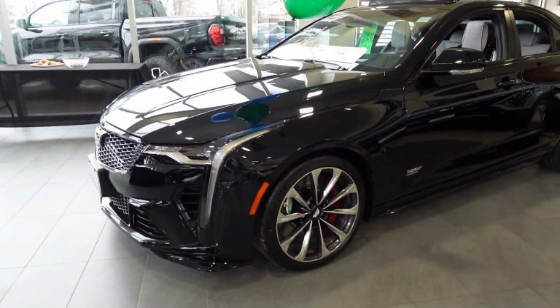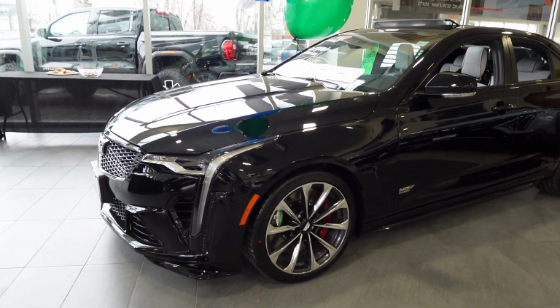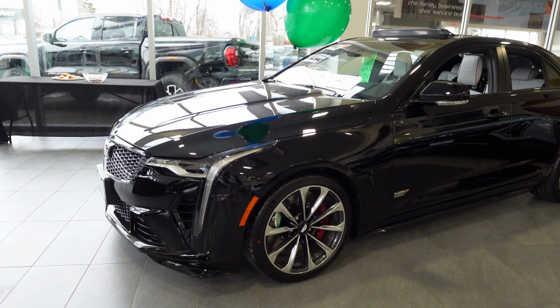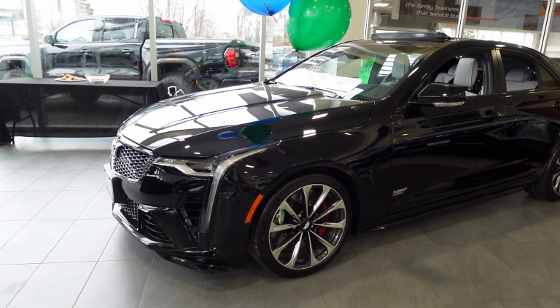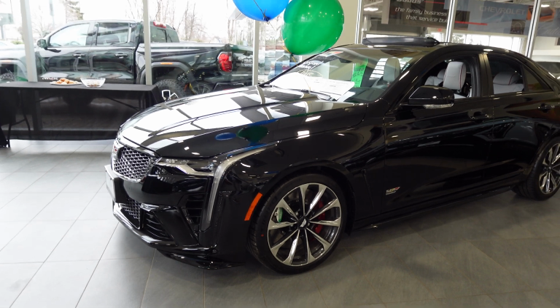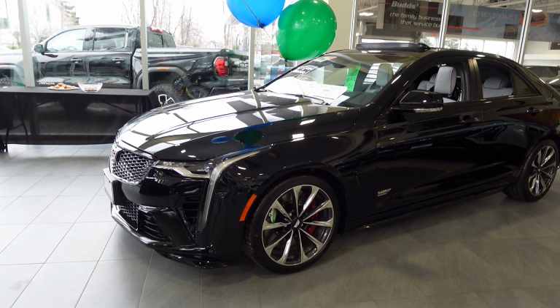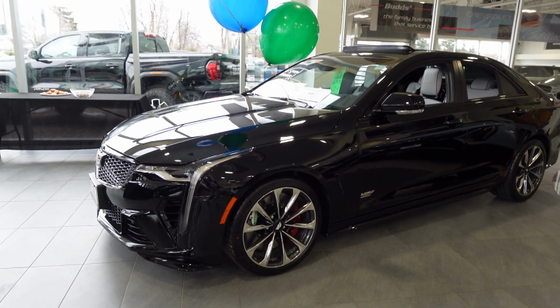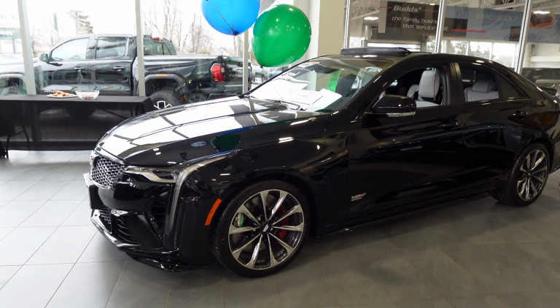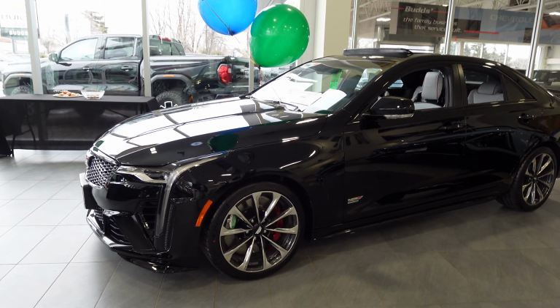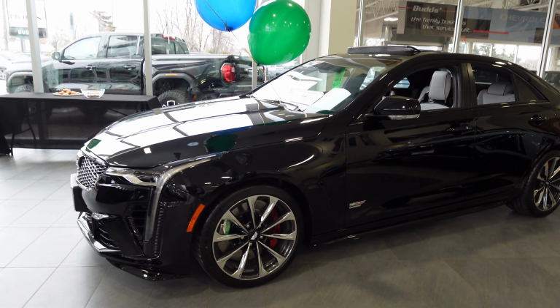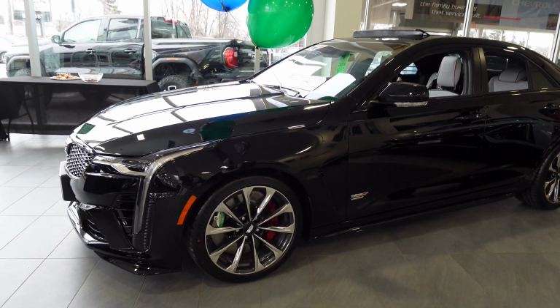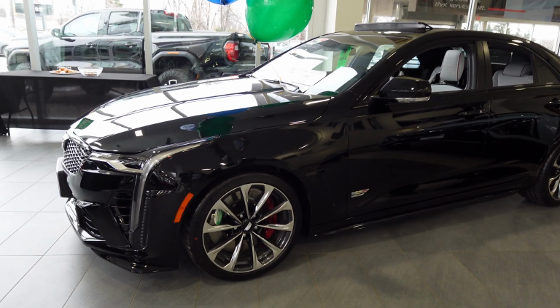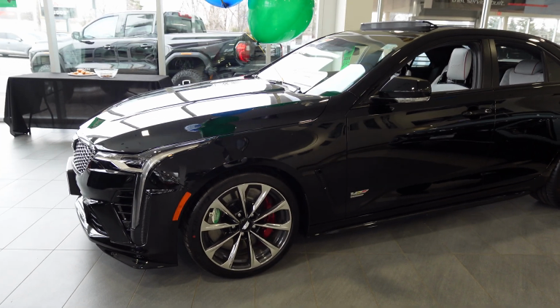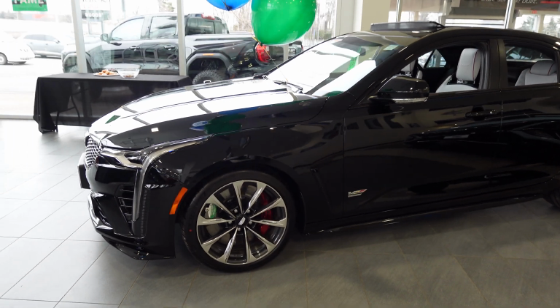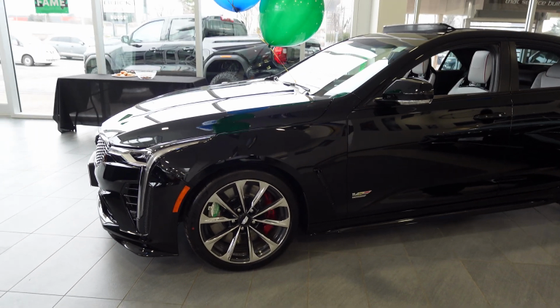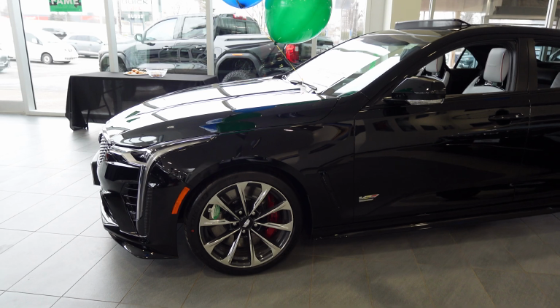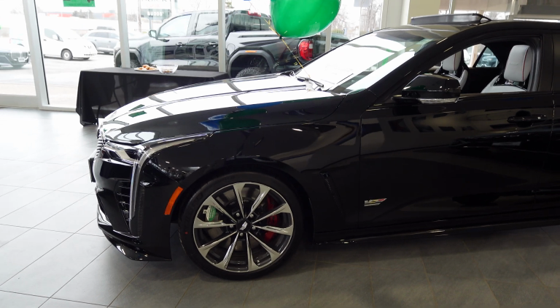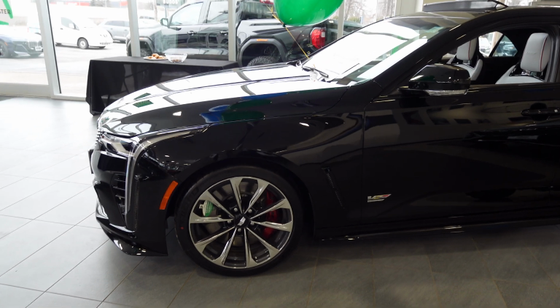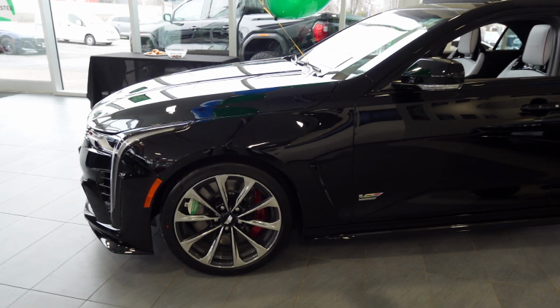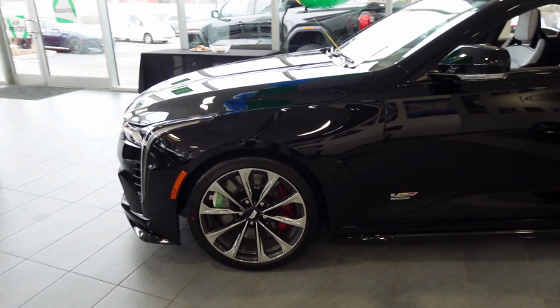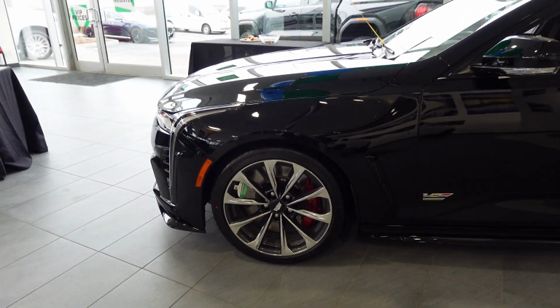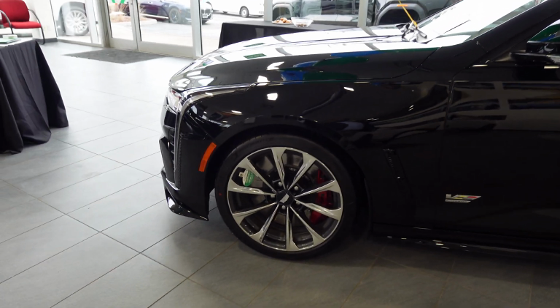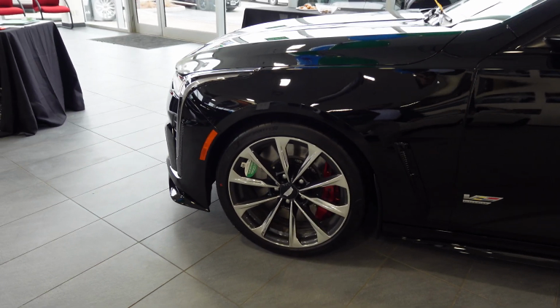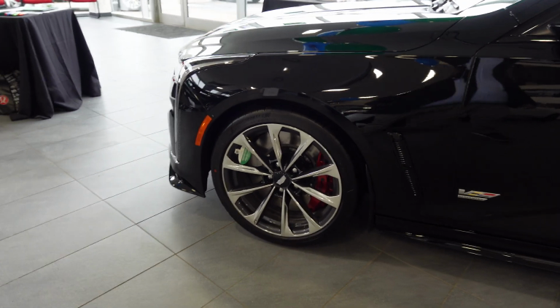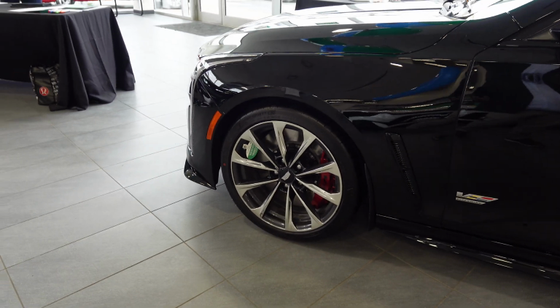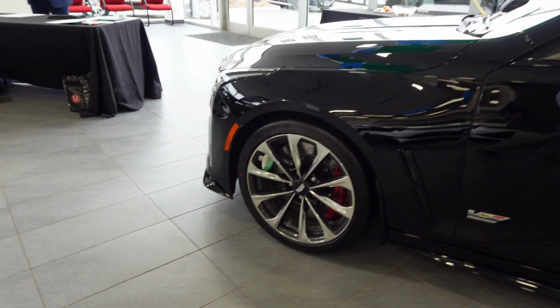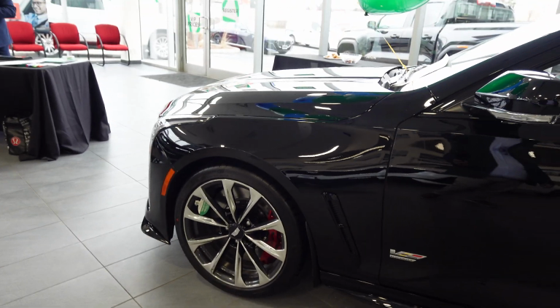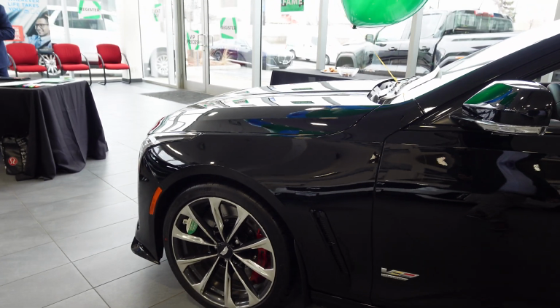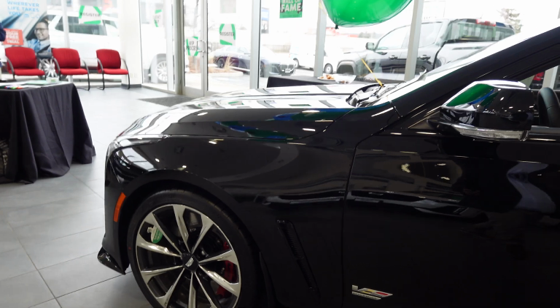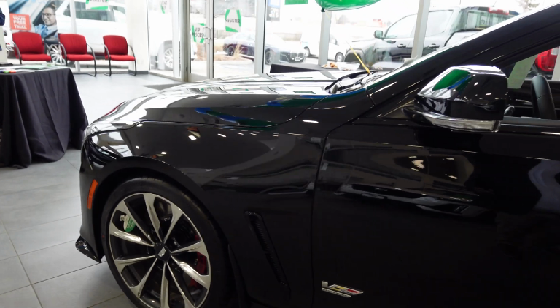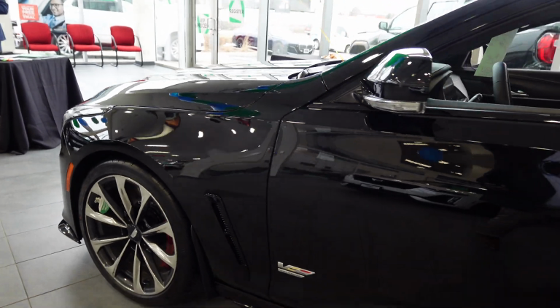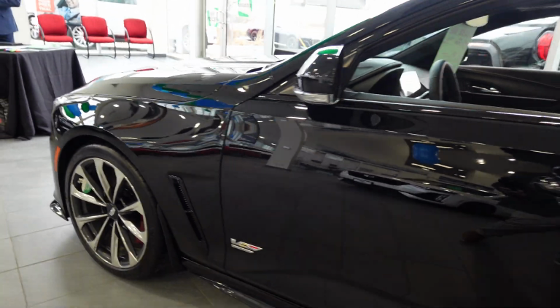This one does have the 3.0L twin-turbo engine producing 470 horsepower, lots of power, with a 3.9-second 0-to-60 time. It does have the upgraded alloy Android finished wheels and the beautiful Black Raven exterior.